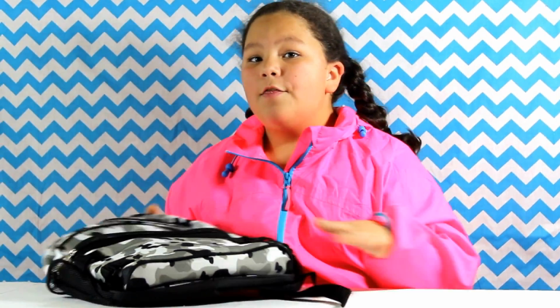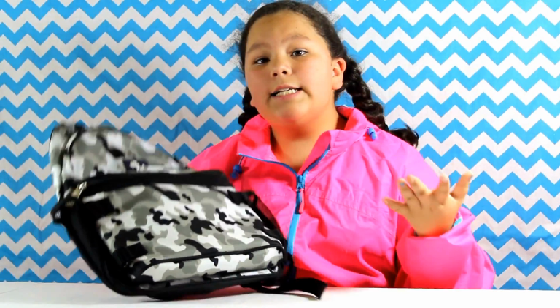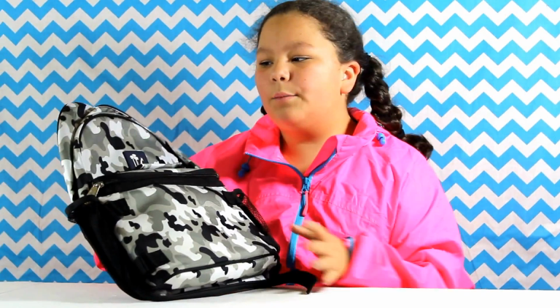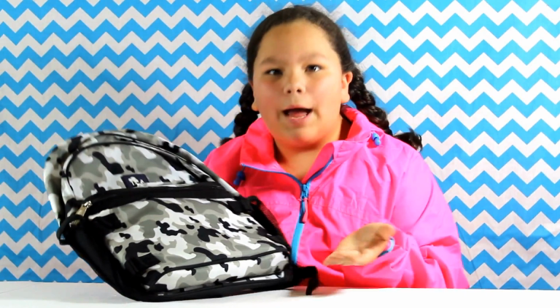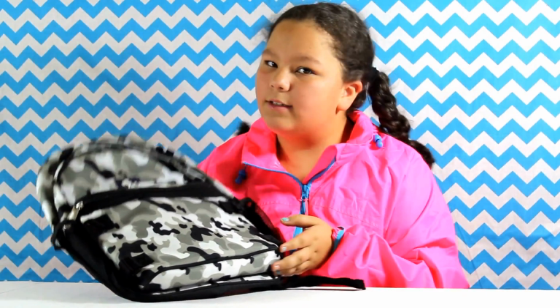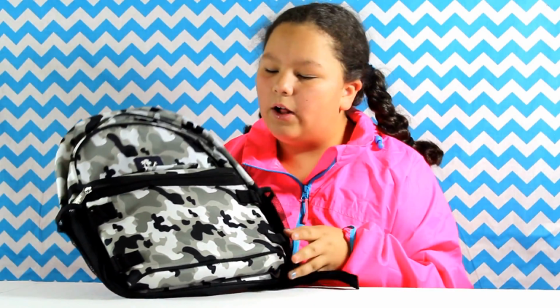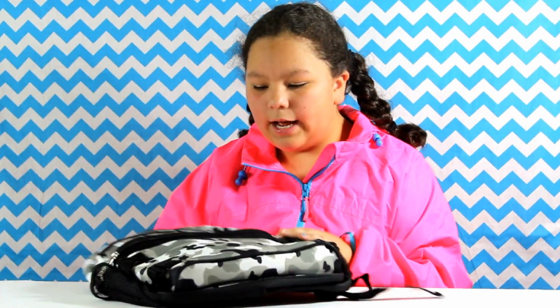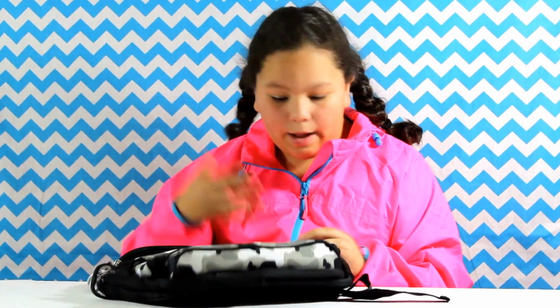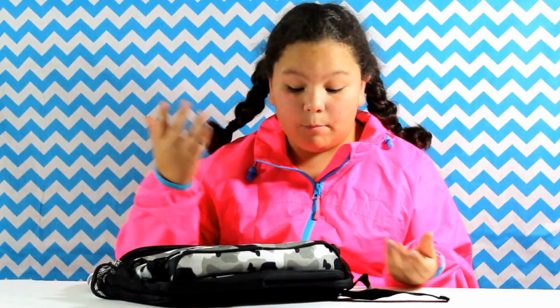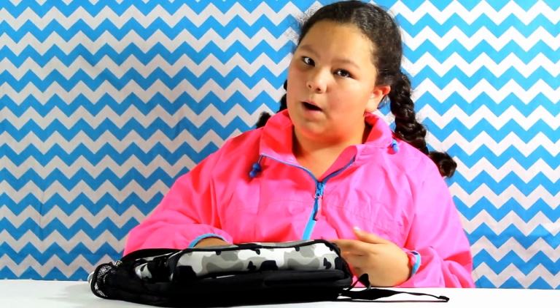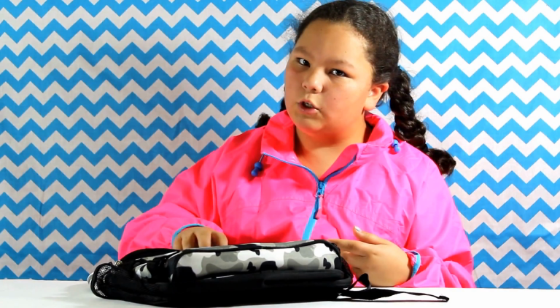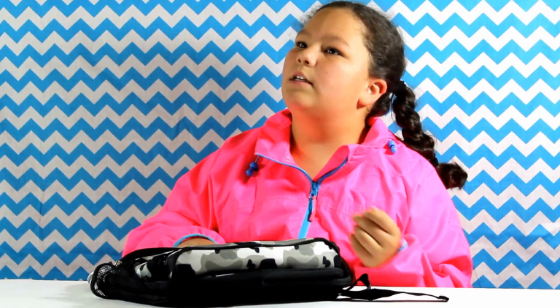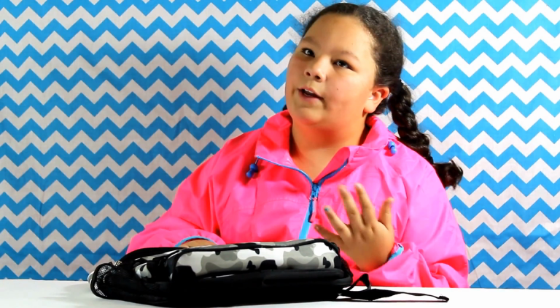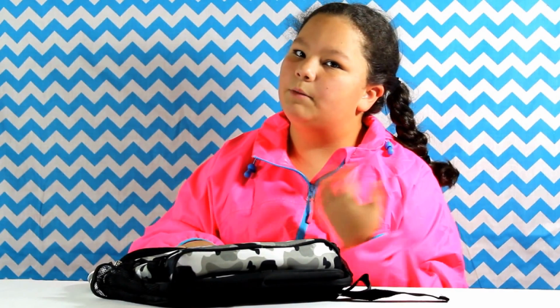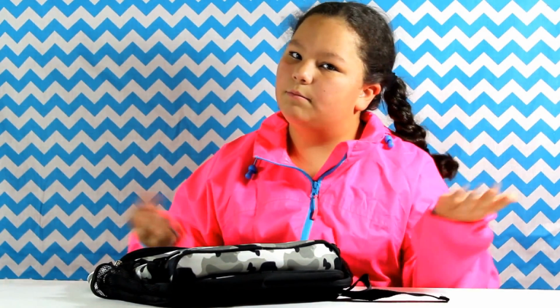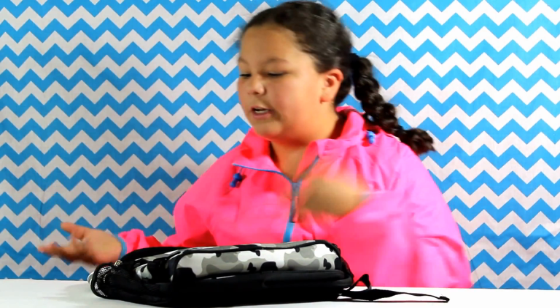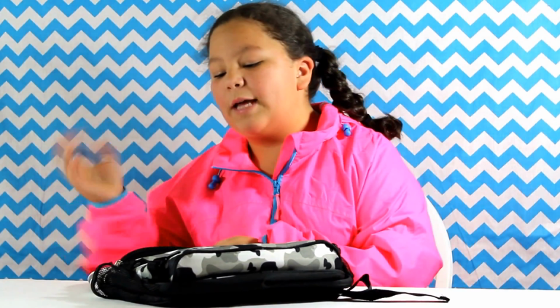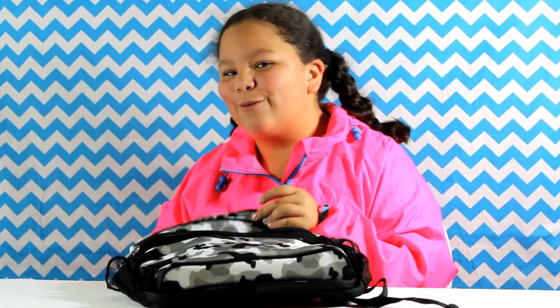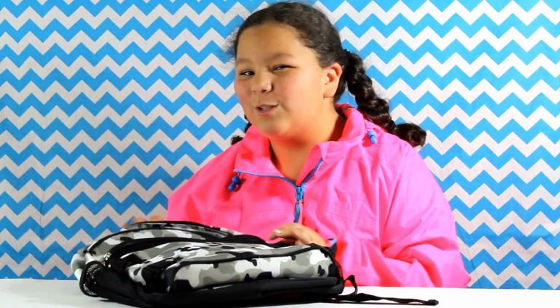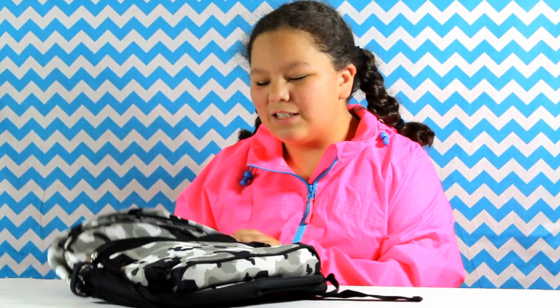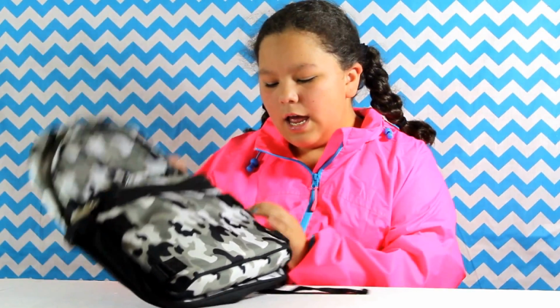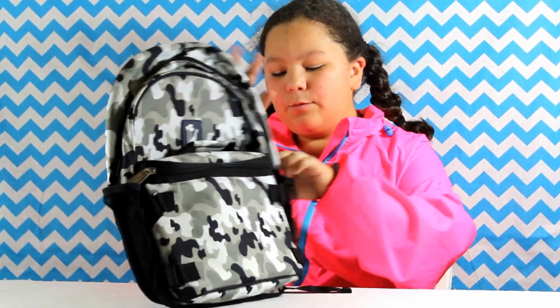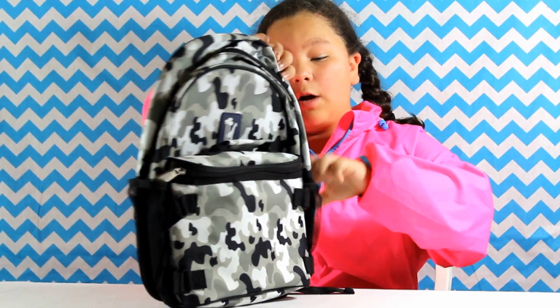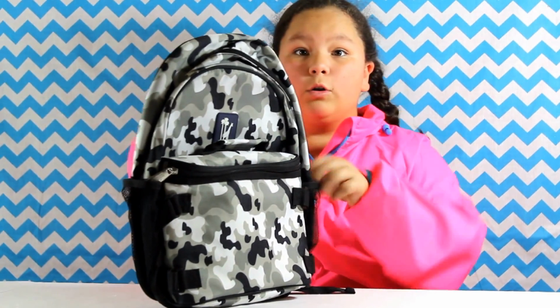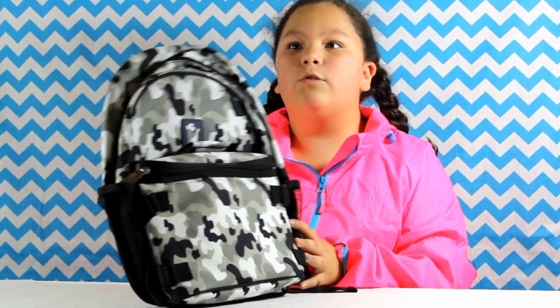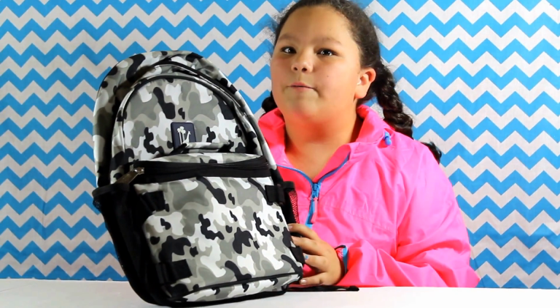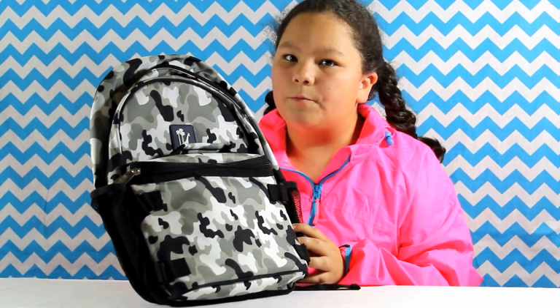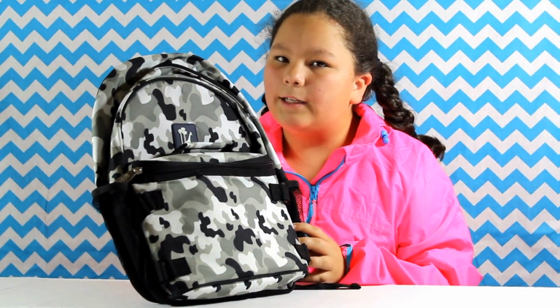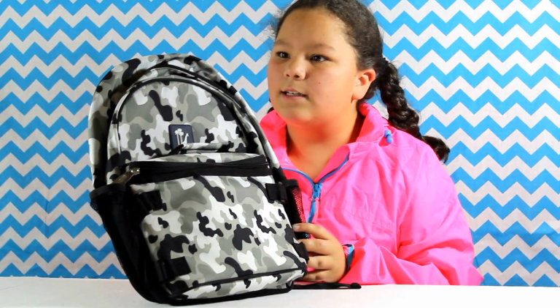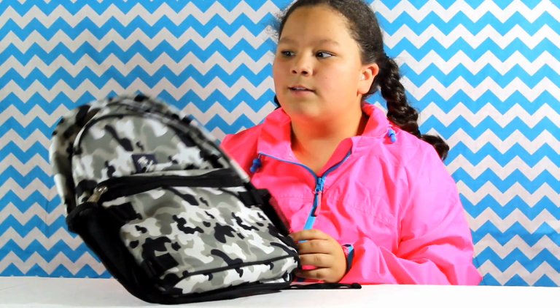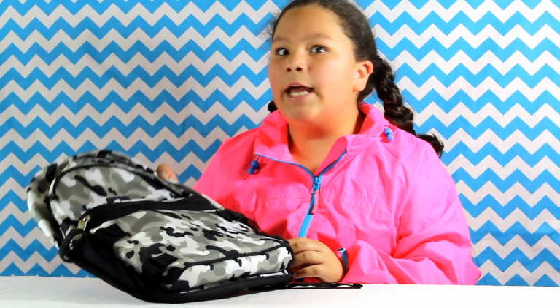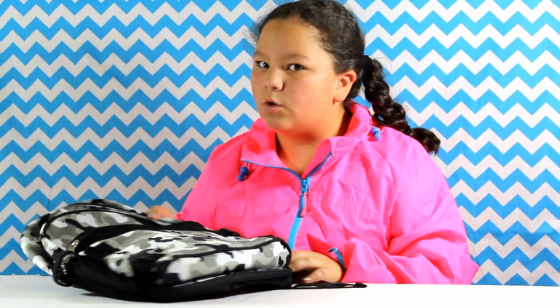This is a backpack, as you can tell. It comes with a lunchbox, which is very handy because most backpacks don't come with lunchboxes. It also comes with a water bottle holder. This is great for my brother's football practice and stuff like that, and even school.